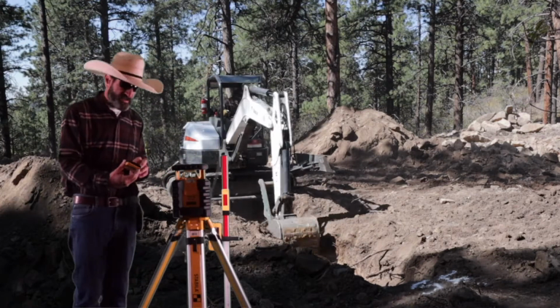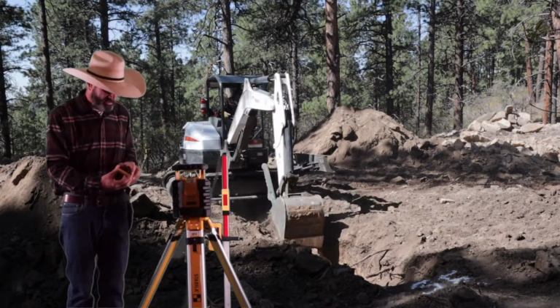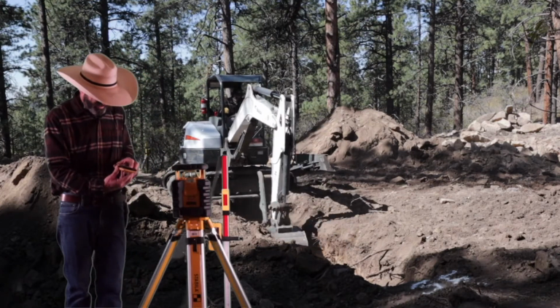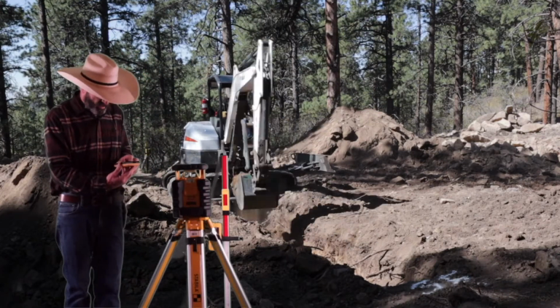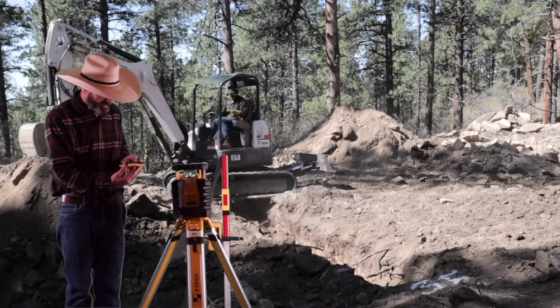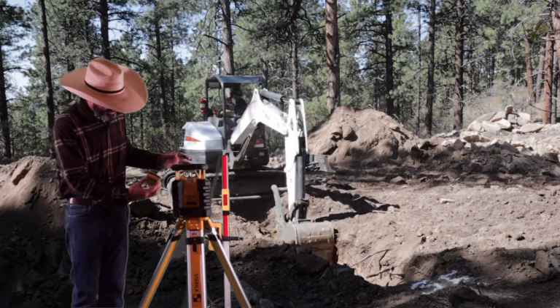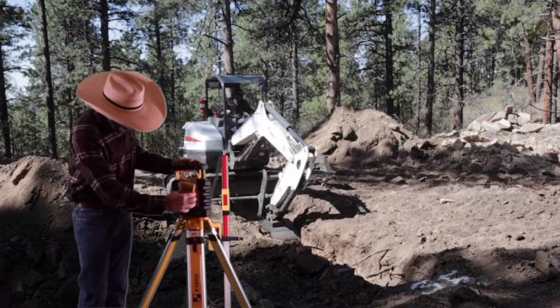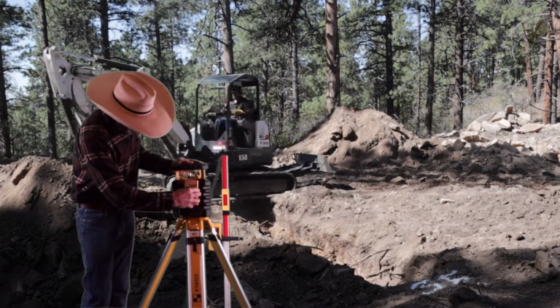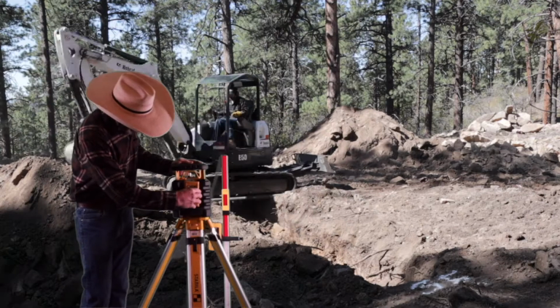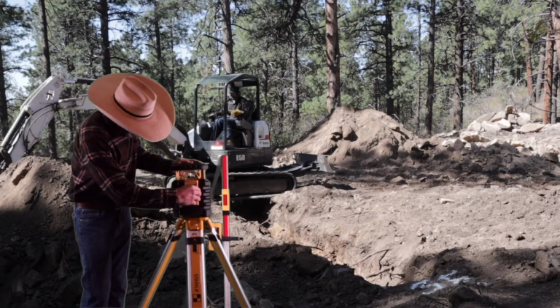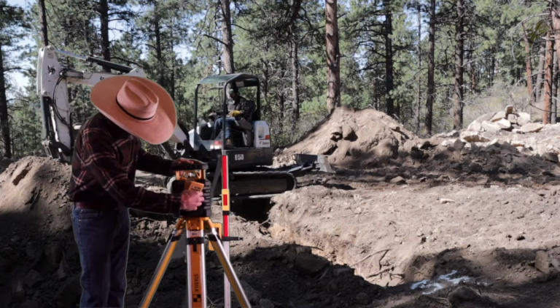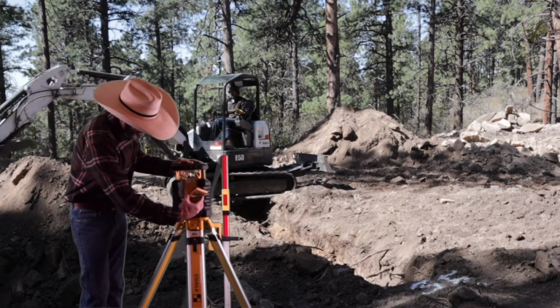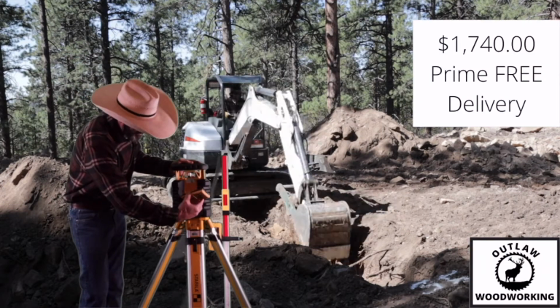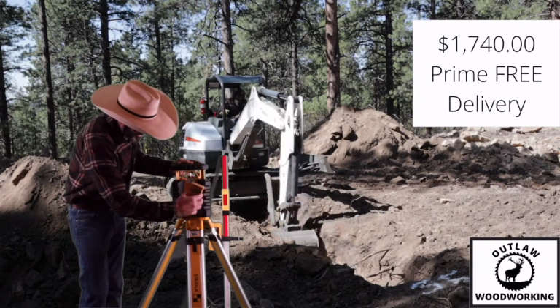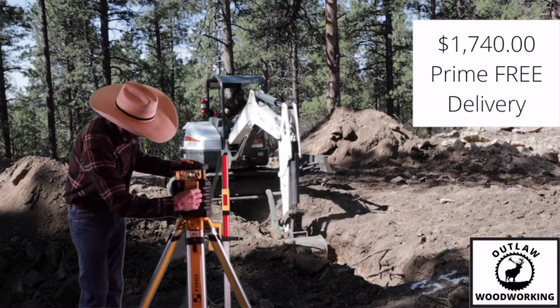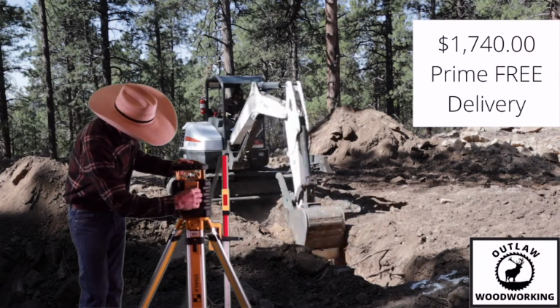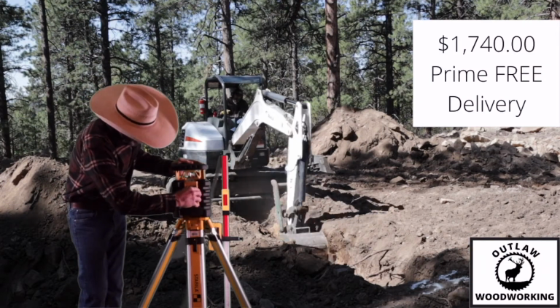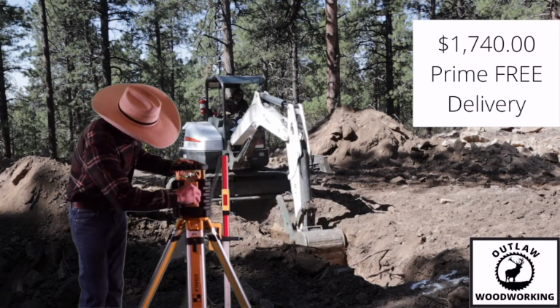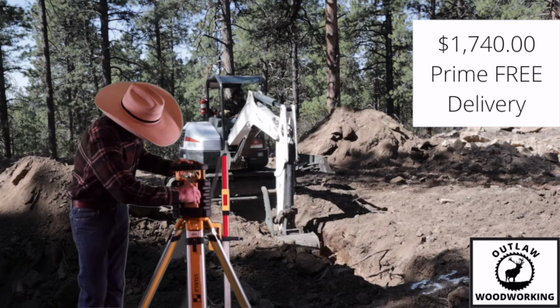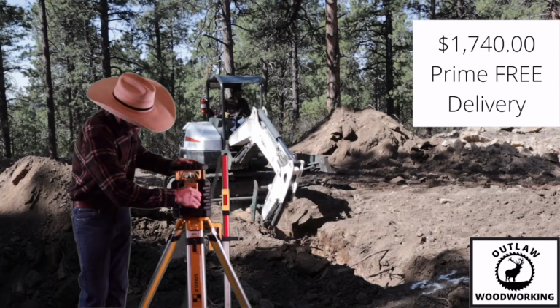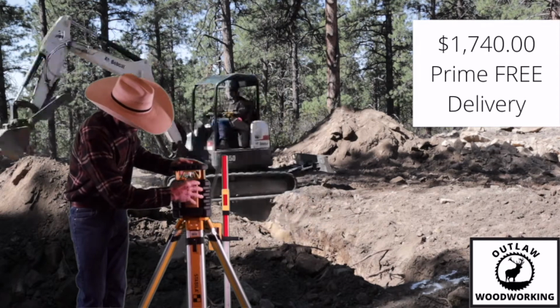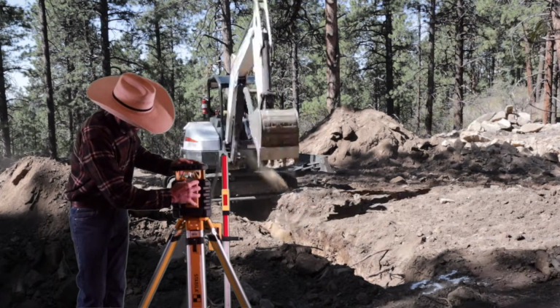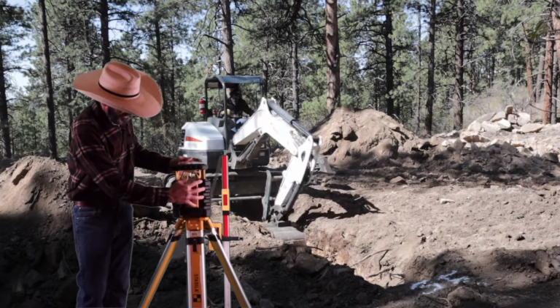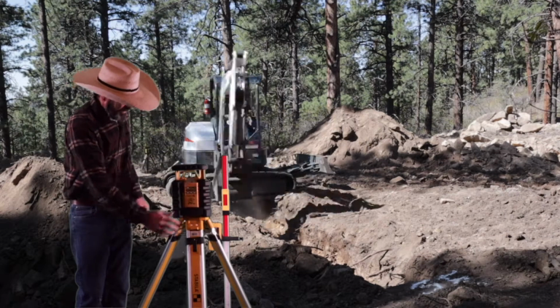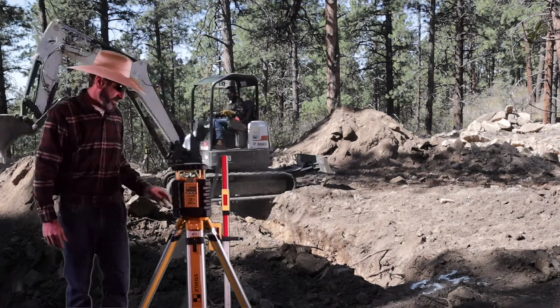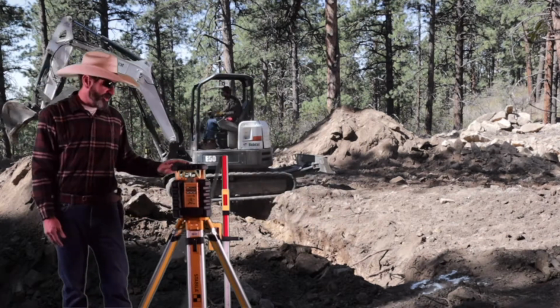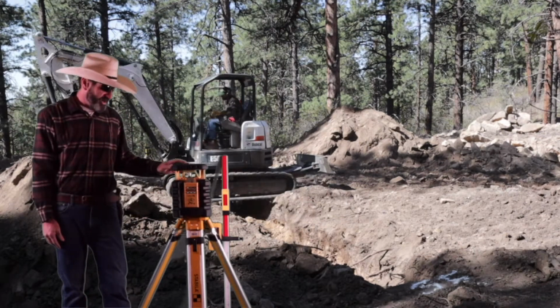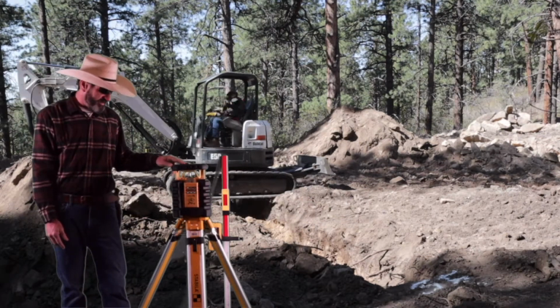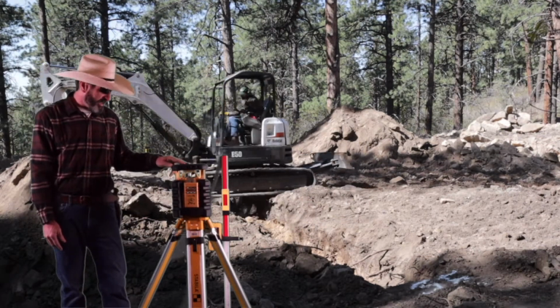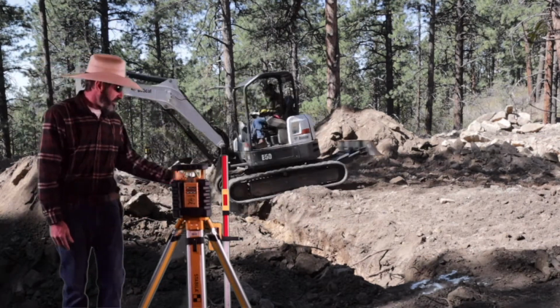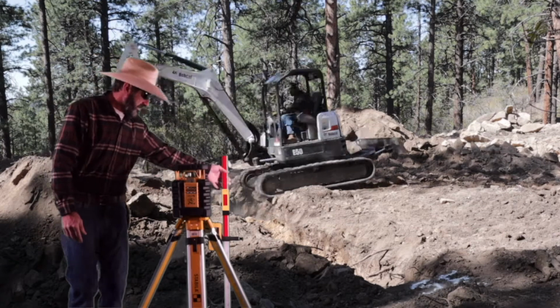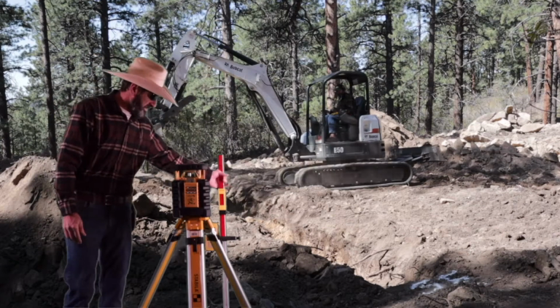This is a lot better than my last one, and it's also twice the money. This one was $1,700 — I know it was over $1,700, probably $1,800 with tax.